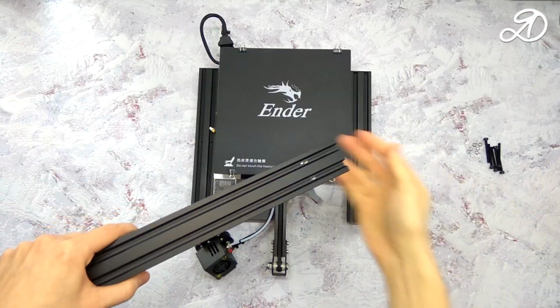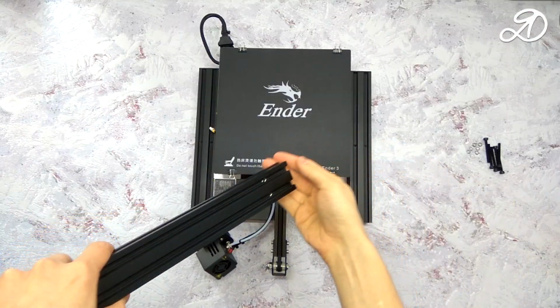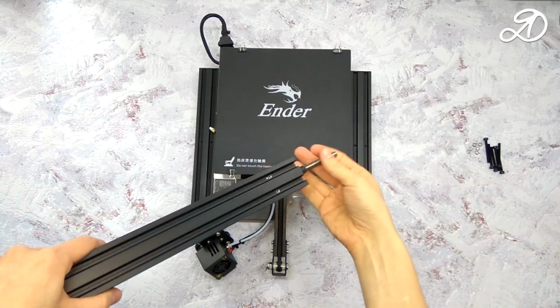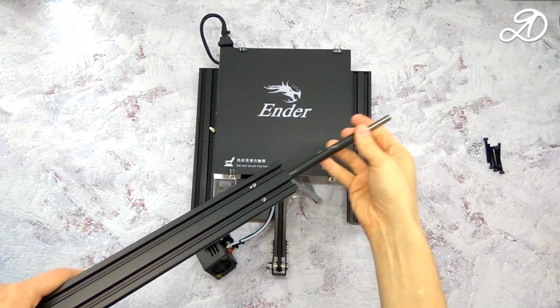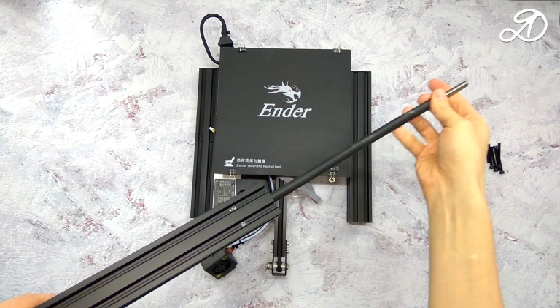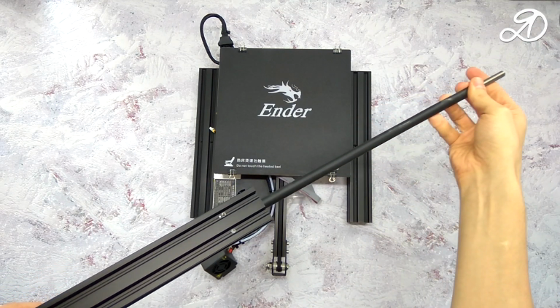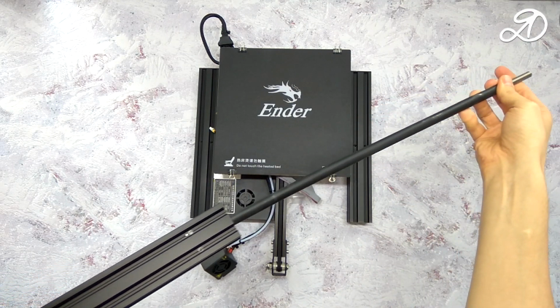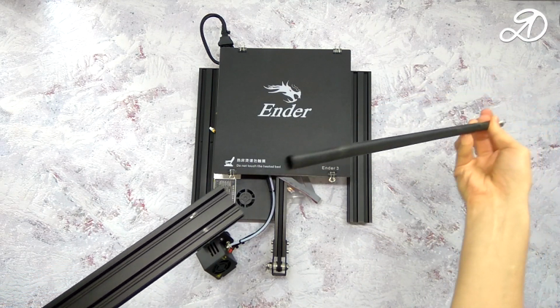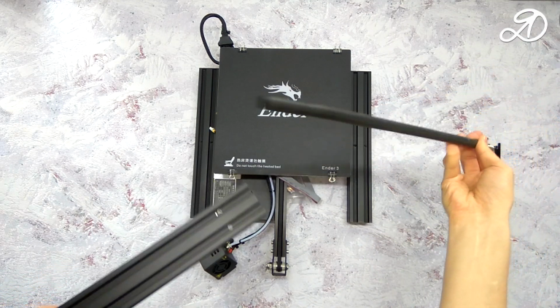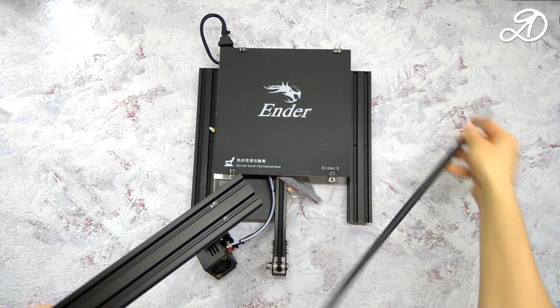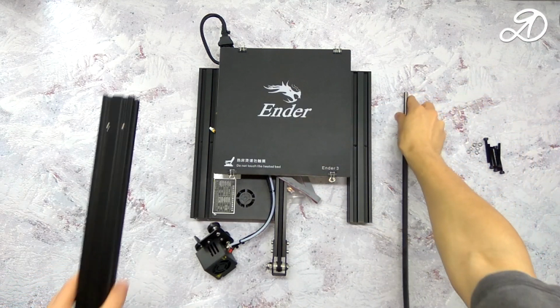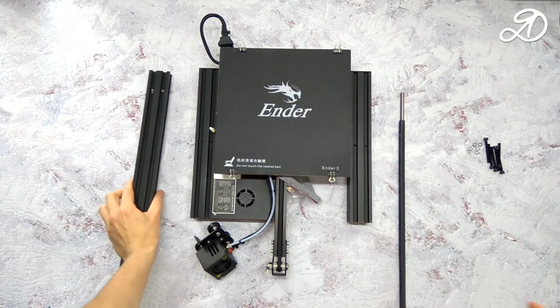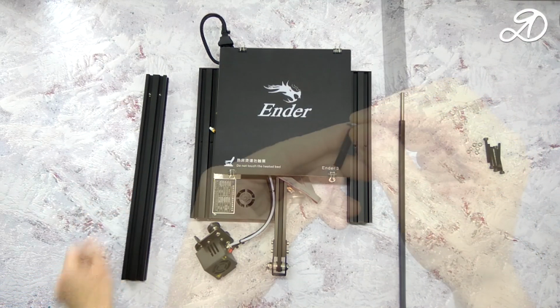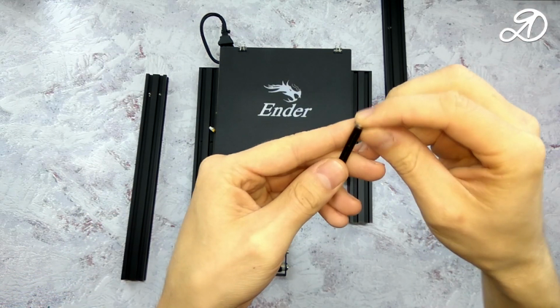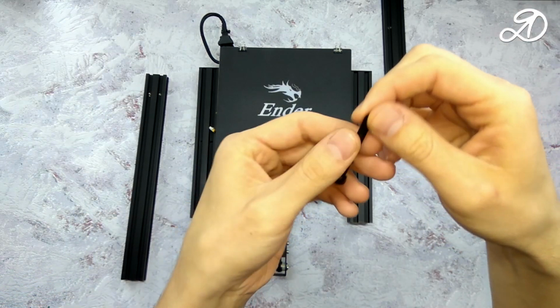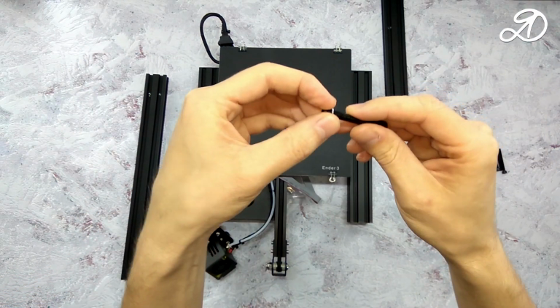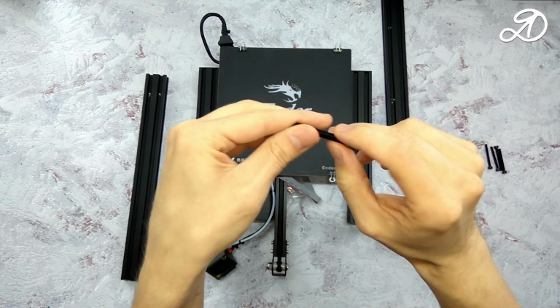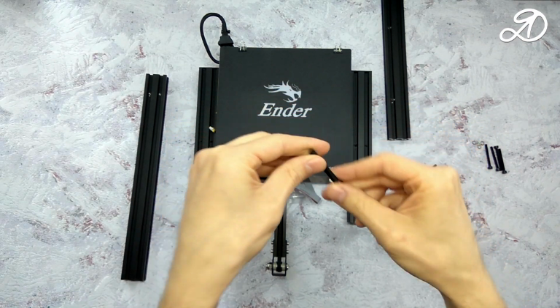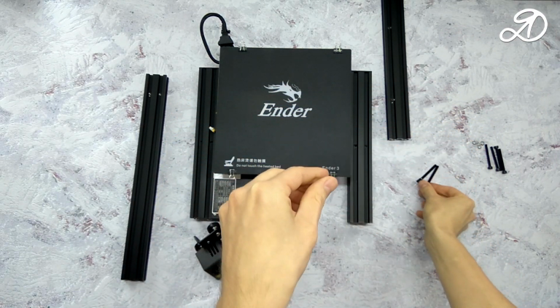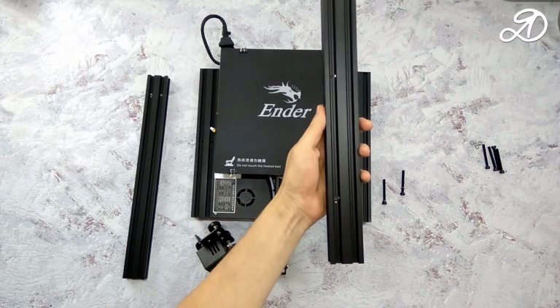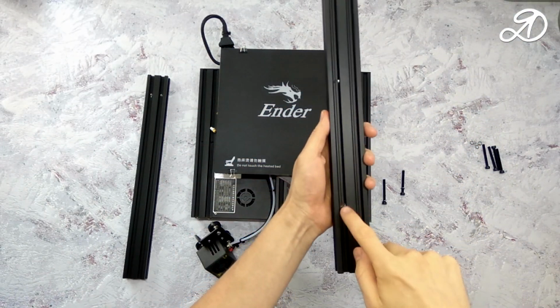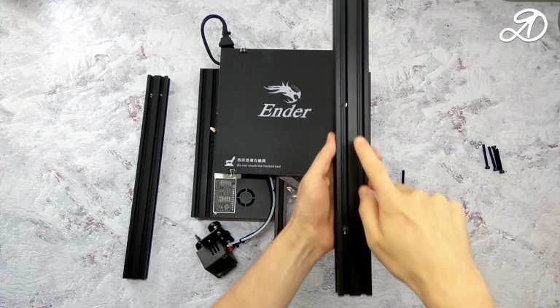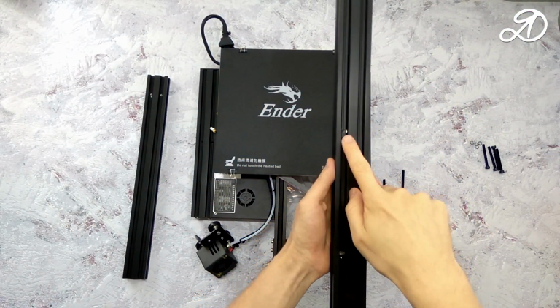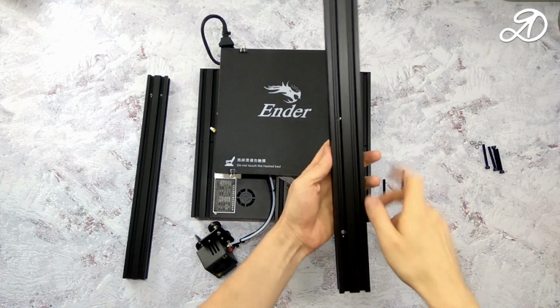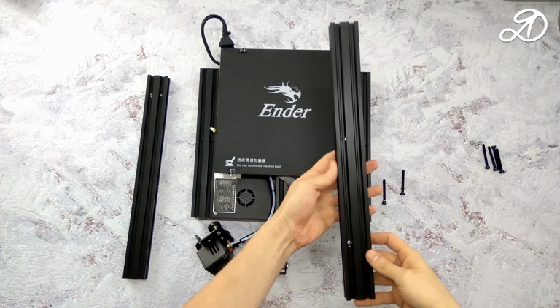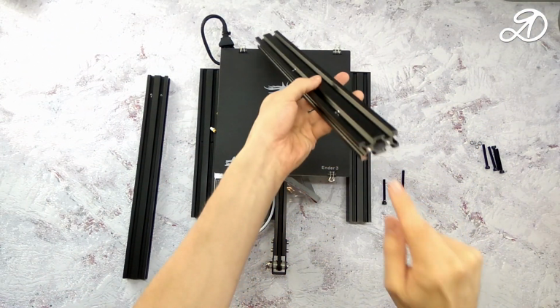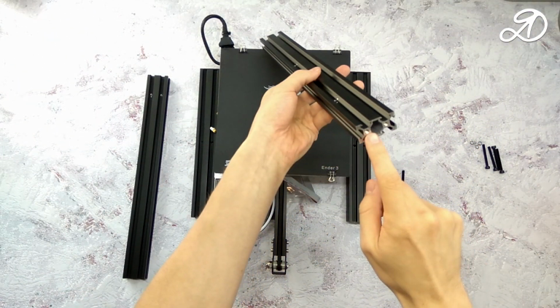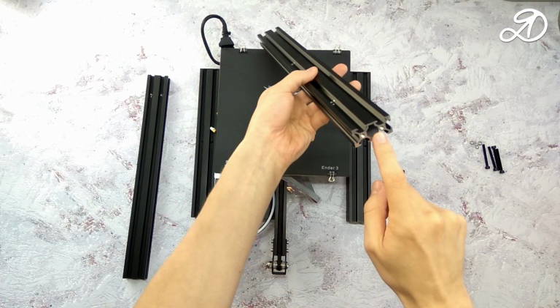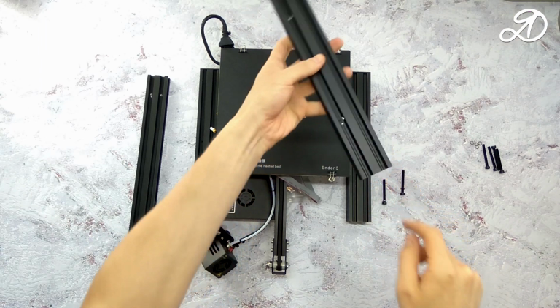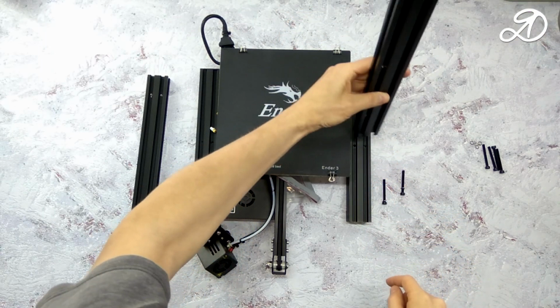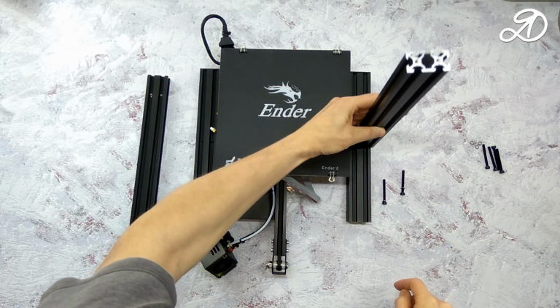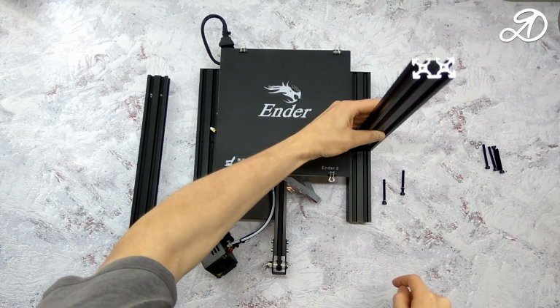Before starting the assembly, make sure of the stability of the base and the table. The movable table should not have backlash, and the base parts should be perpendicular and parallel. I'll tell you more about this at the end of the video.